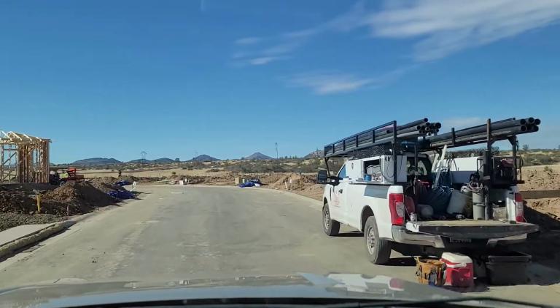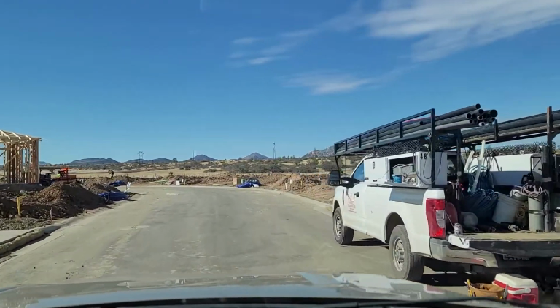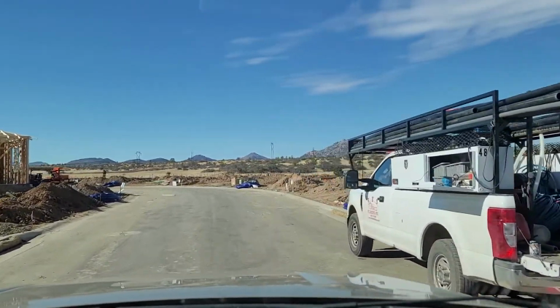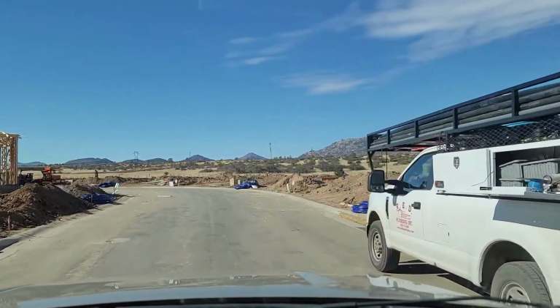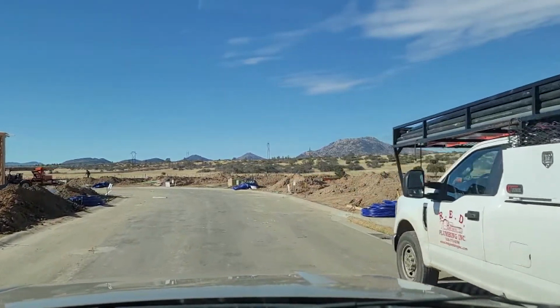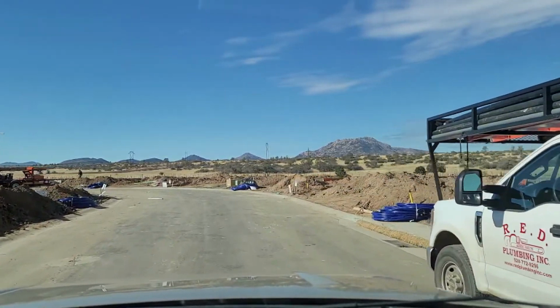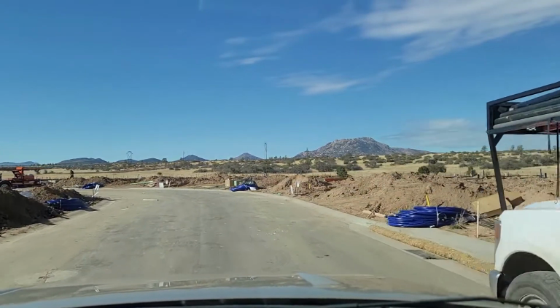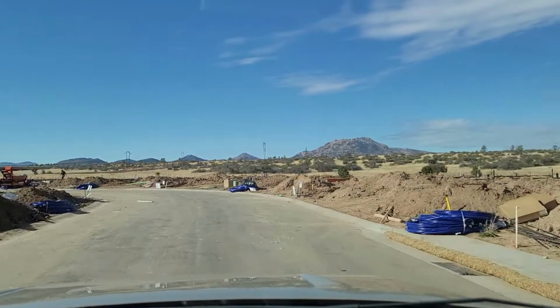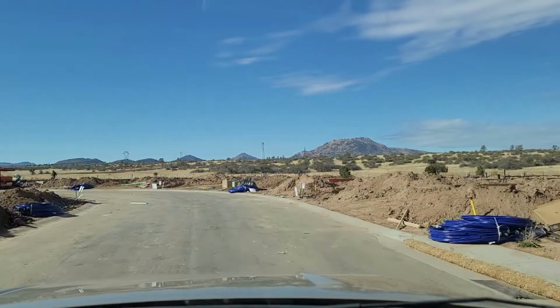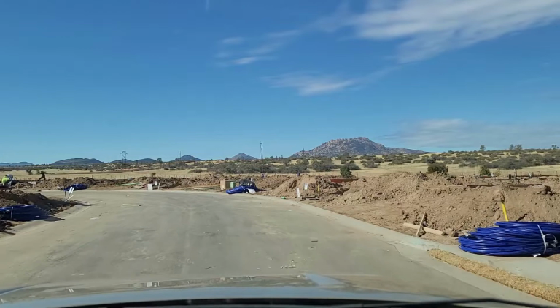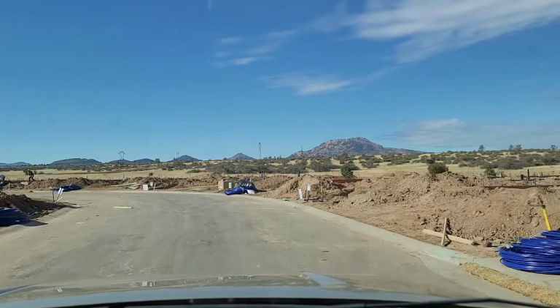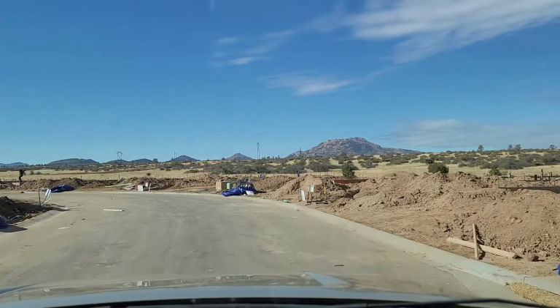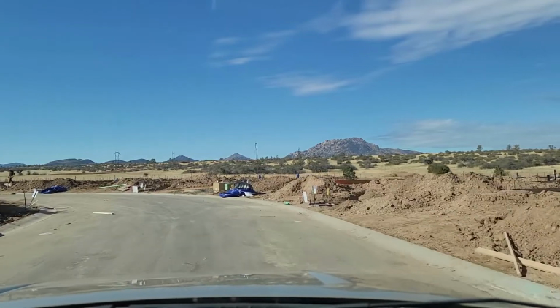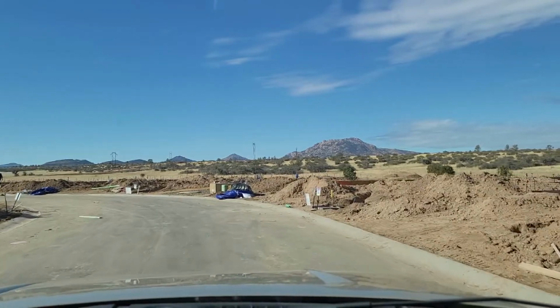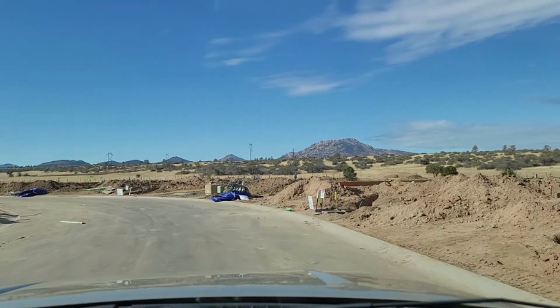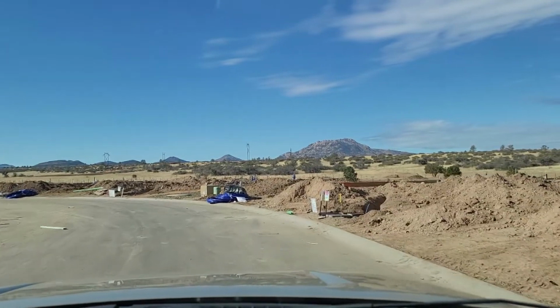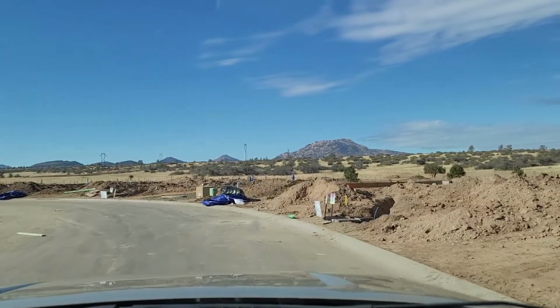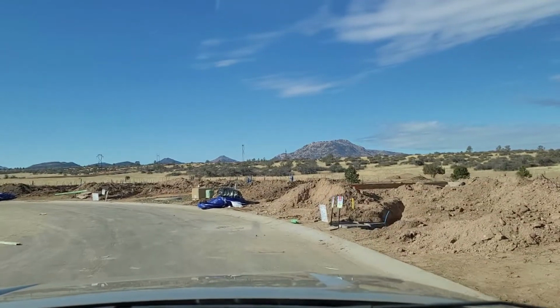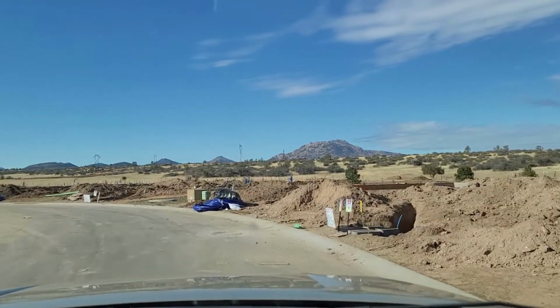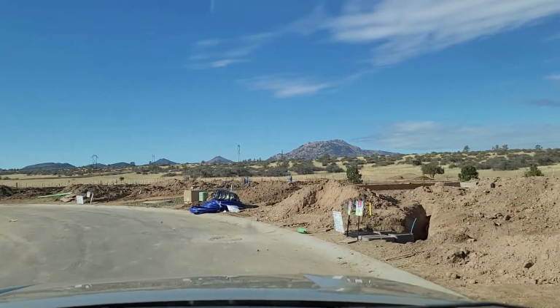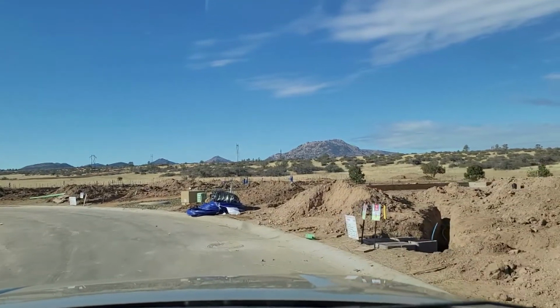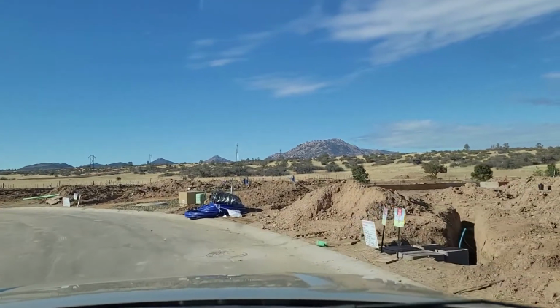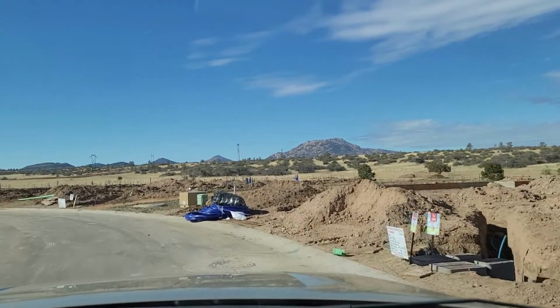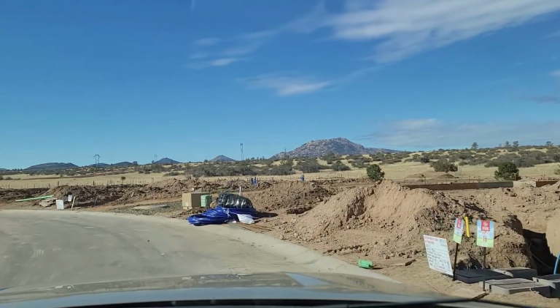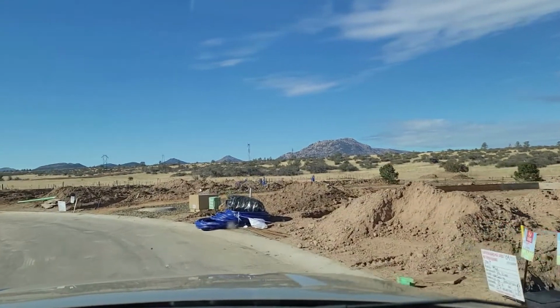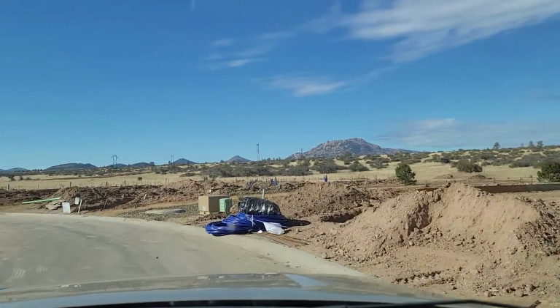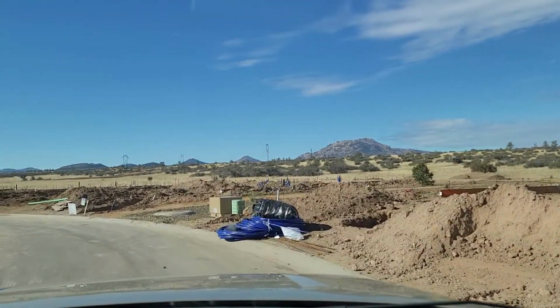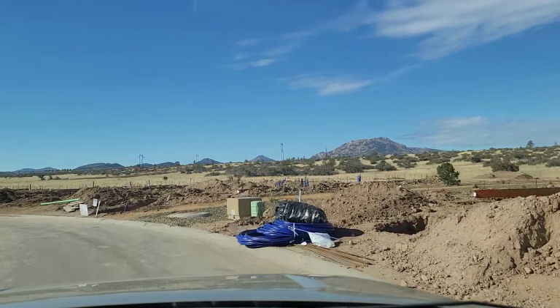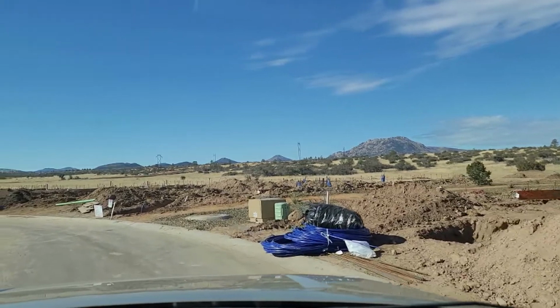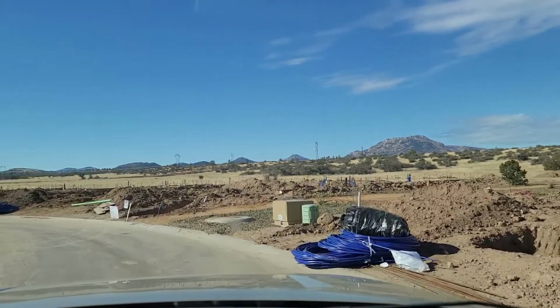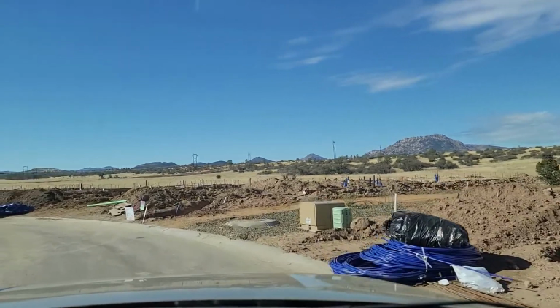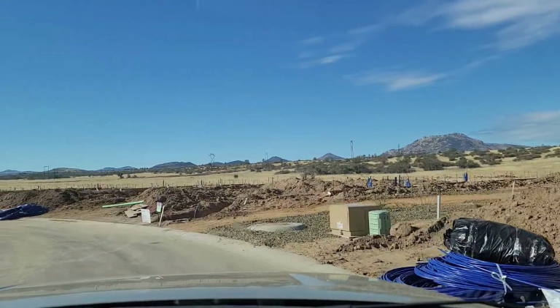As we head a little bit further in, you can see the grassland that begins on the west side of the subdivision and the iconic Granite Mountain in the background.